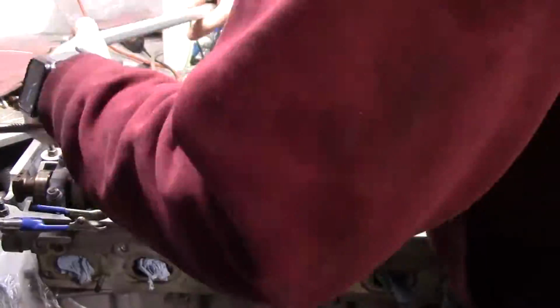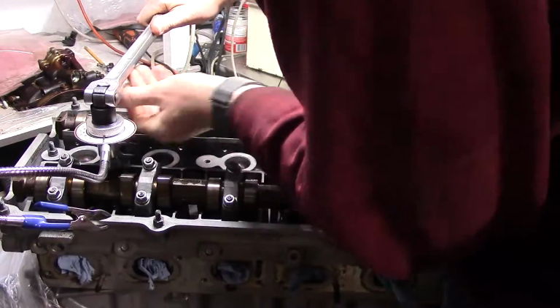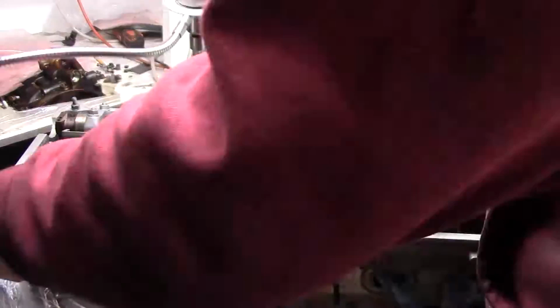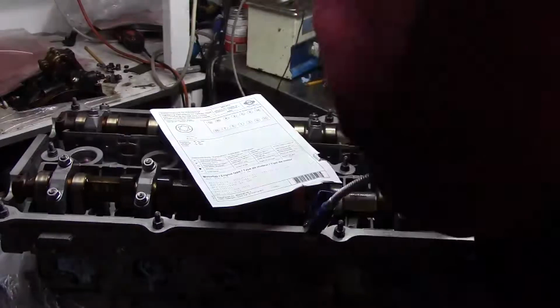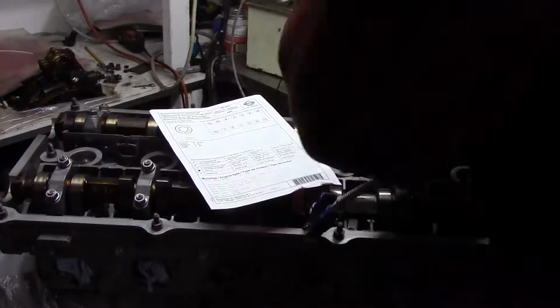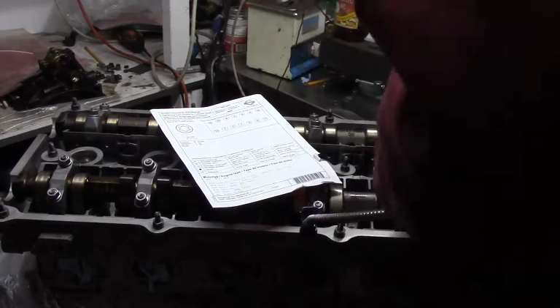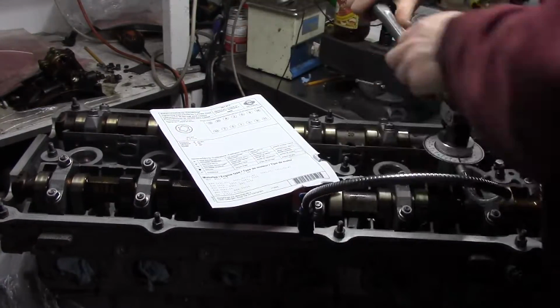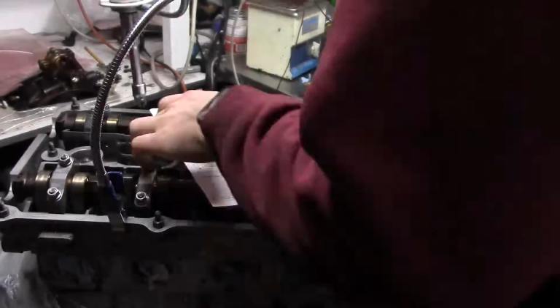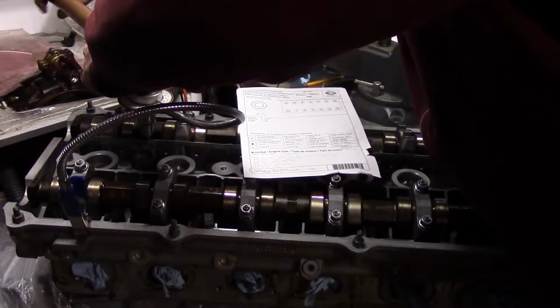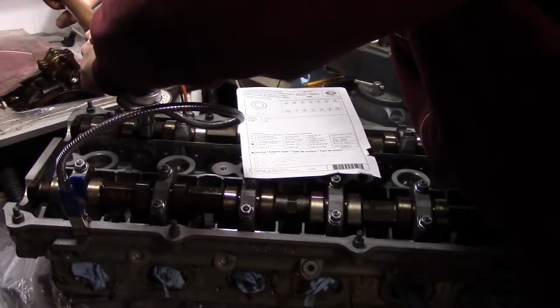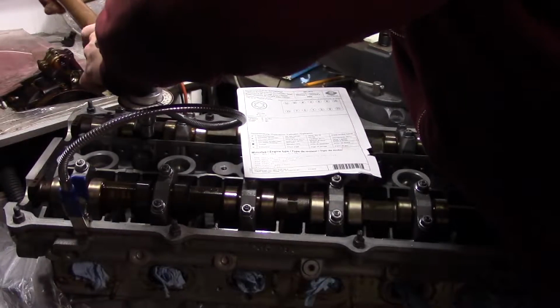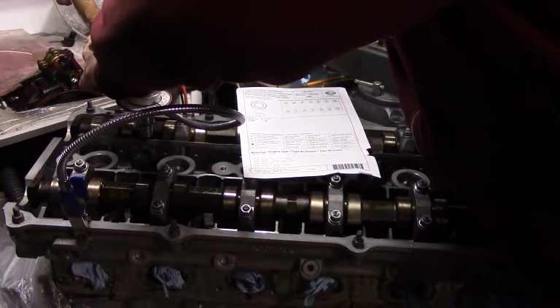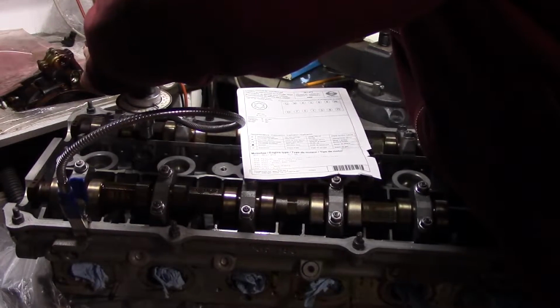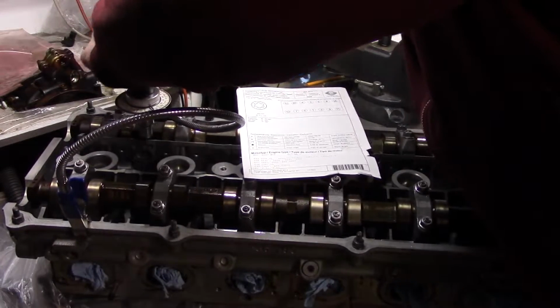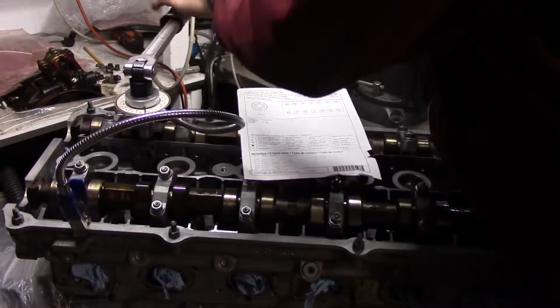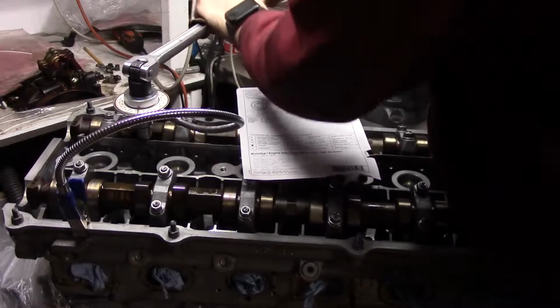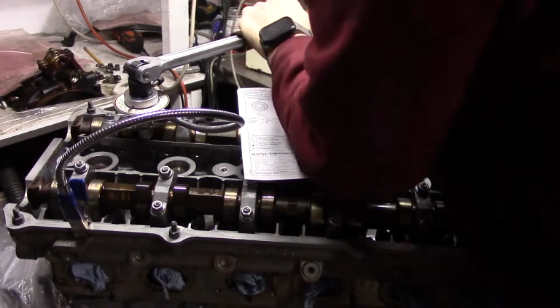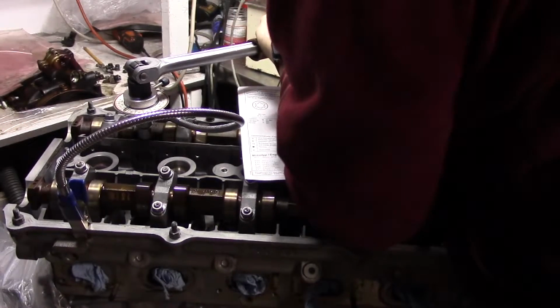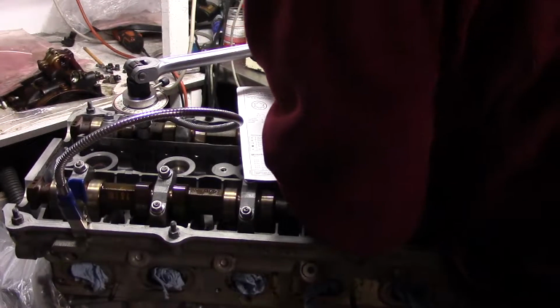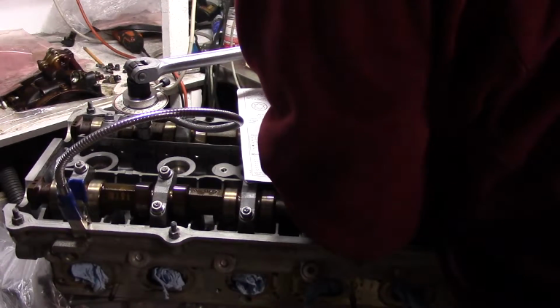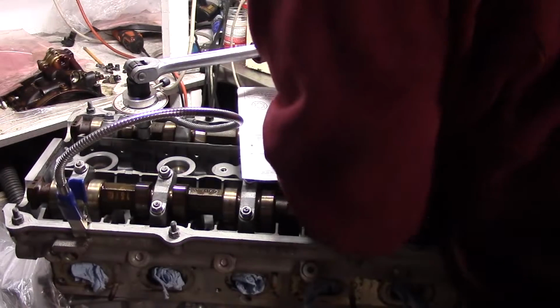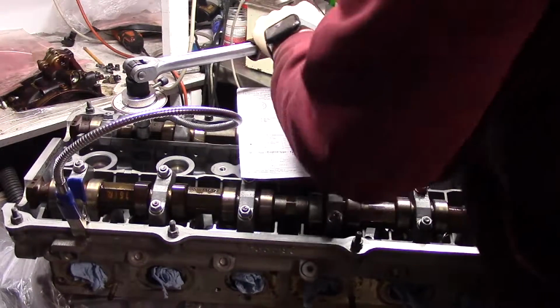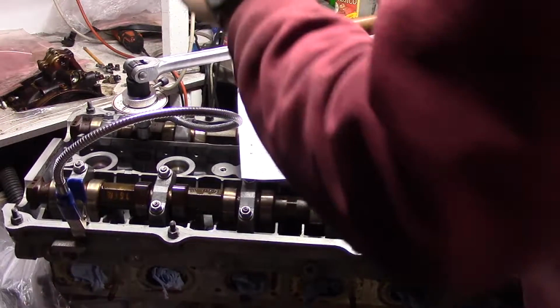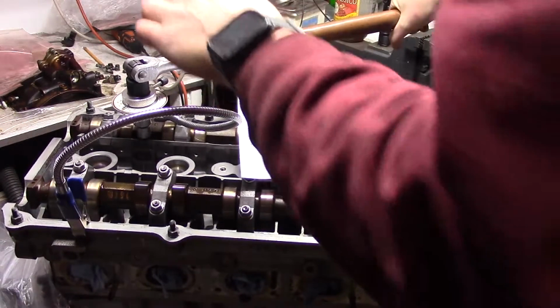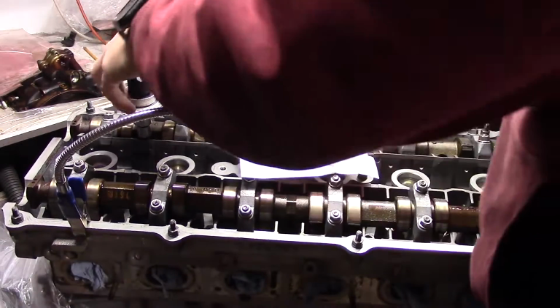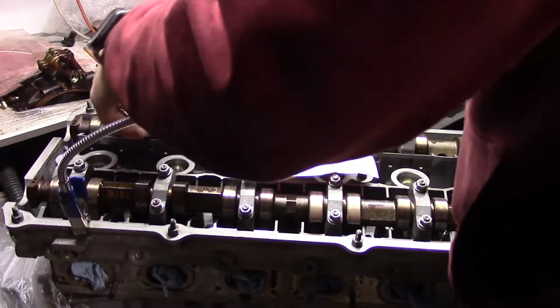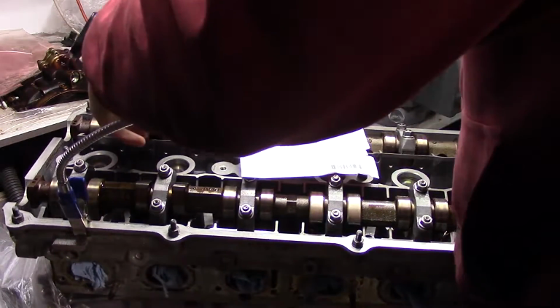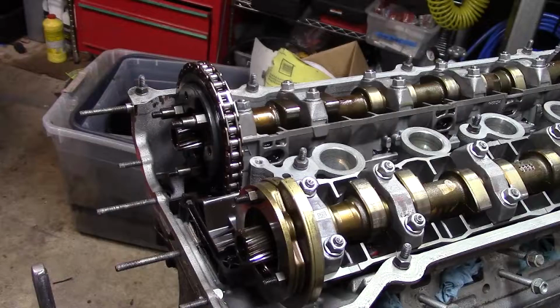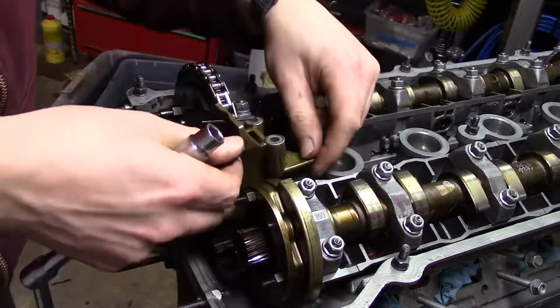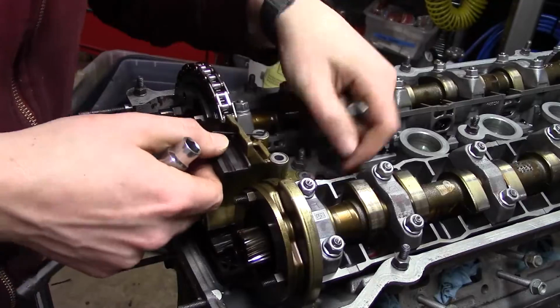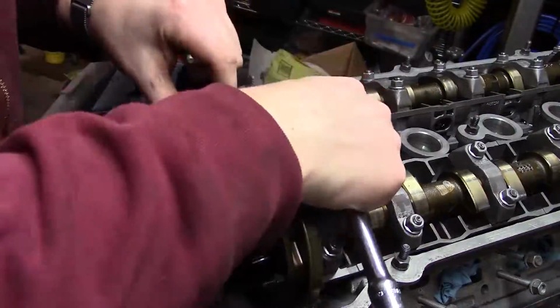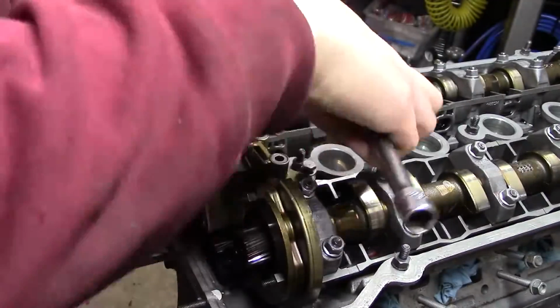I use a special angle gauge tool to make sure I'm getting the angles right instead of eyeballing it. Thankfully, this engine is designed so that the head bolts can be reached with the cams in place — otherwise I'd have to do the cam installs after torquing down the head. With the head bolted down, I can move back to the timing system.